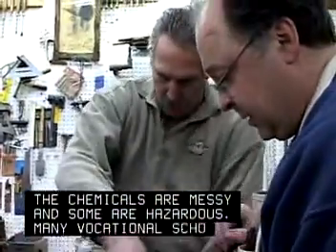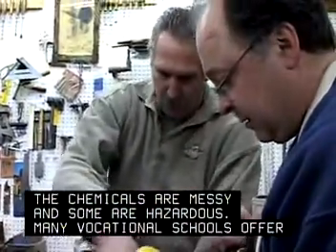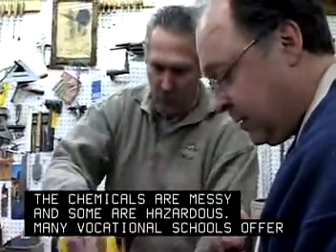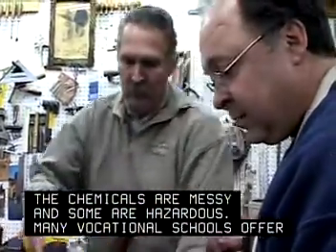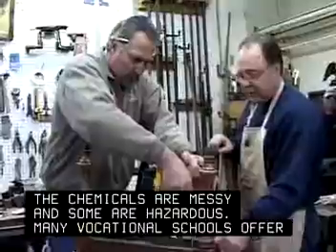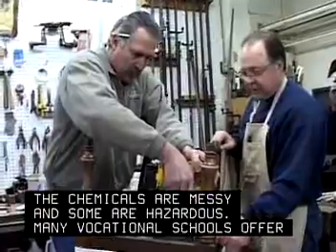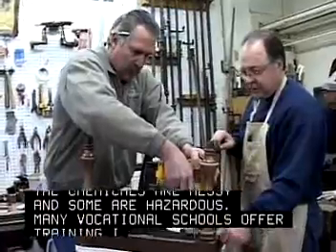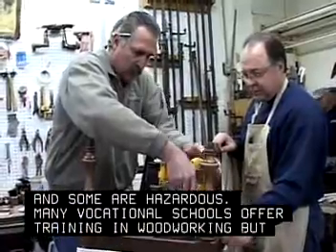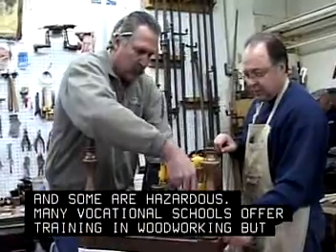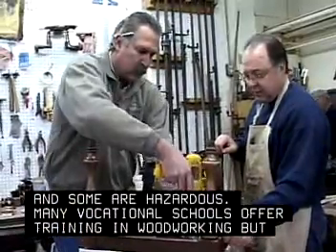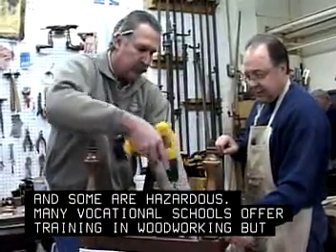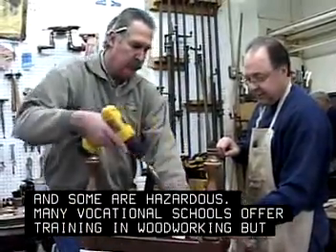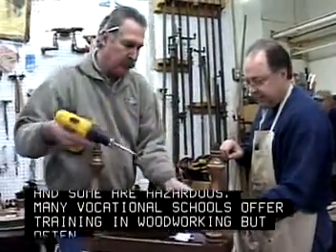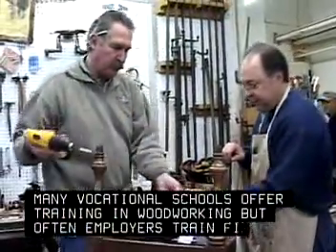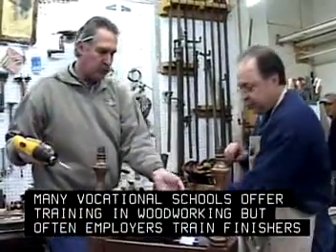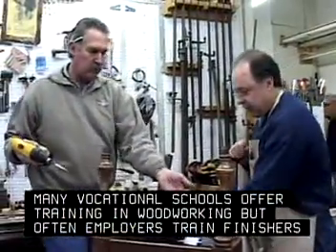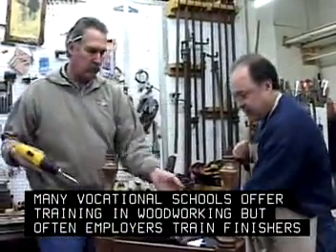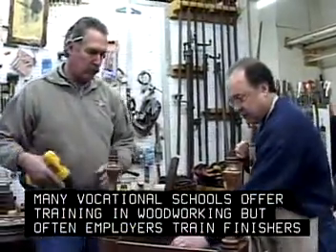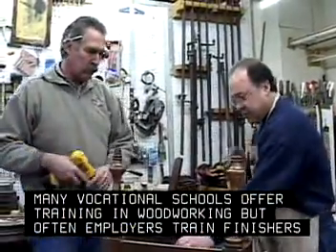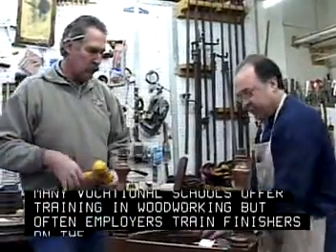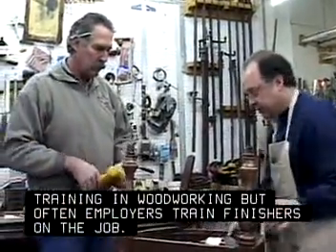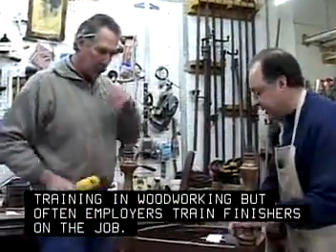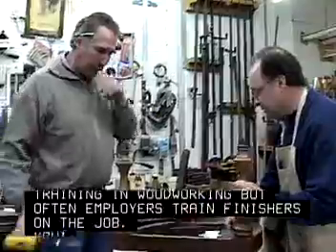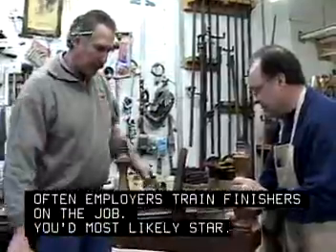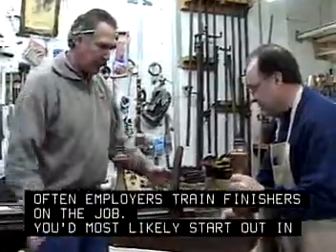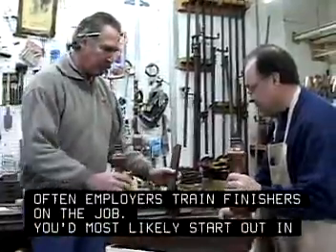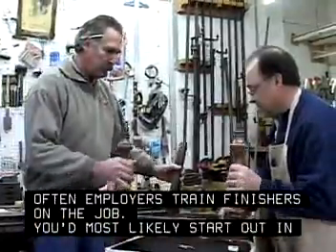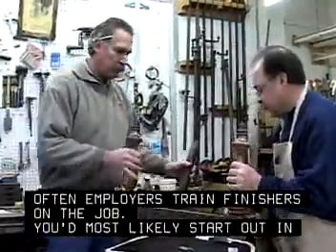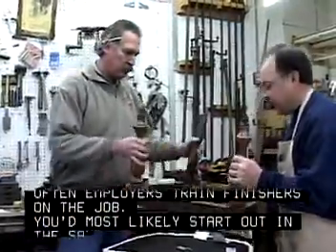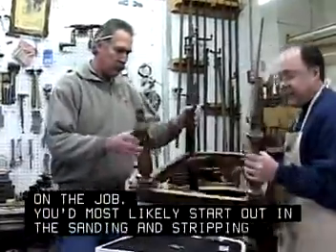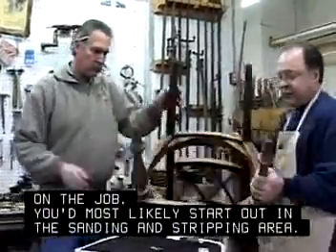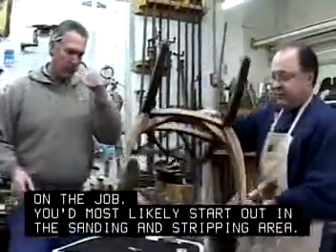Many vocational schools offer training in woodworking, but often employers train finishers on the job. You'd most likely start out in the sanding and stripping area.